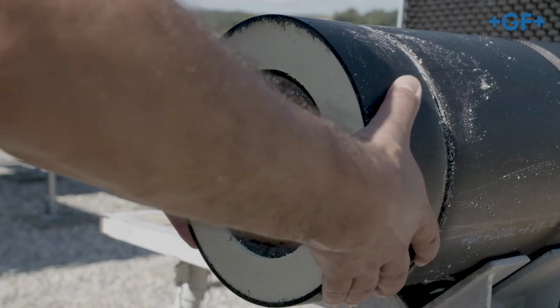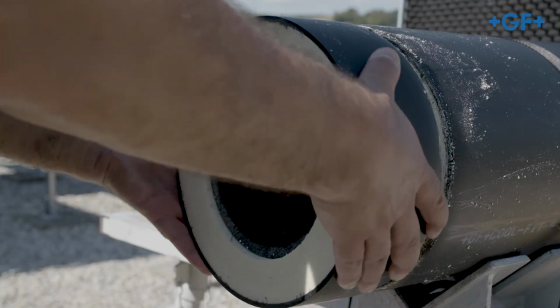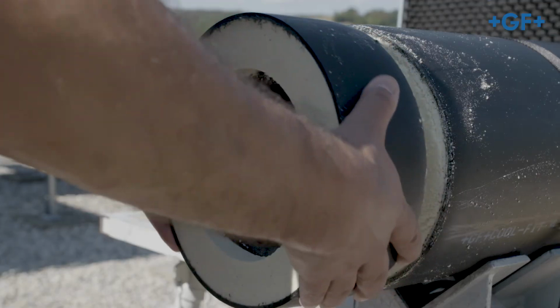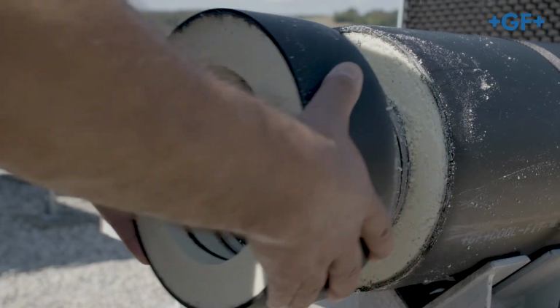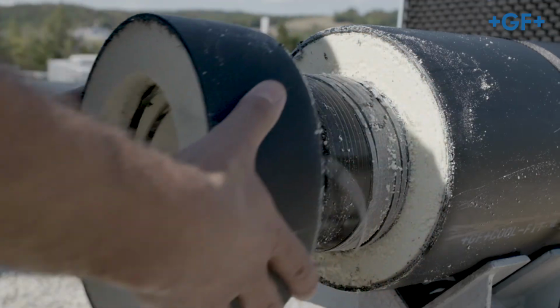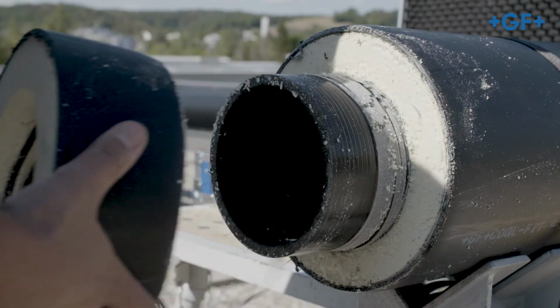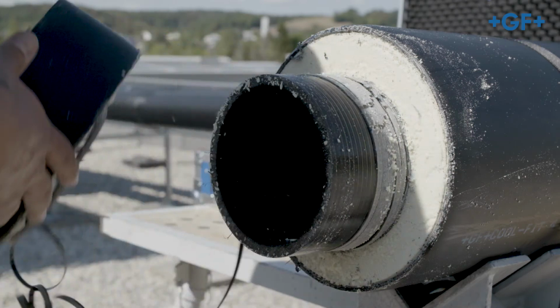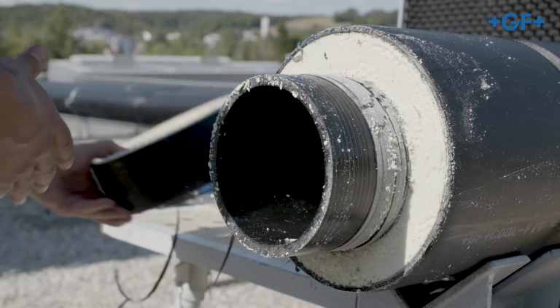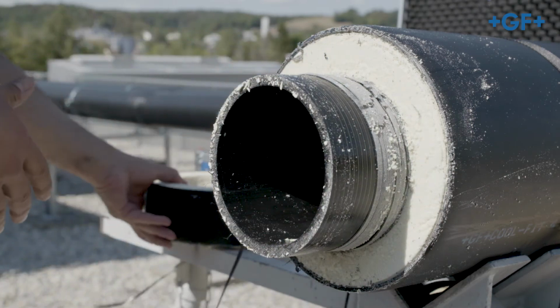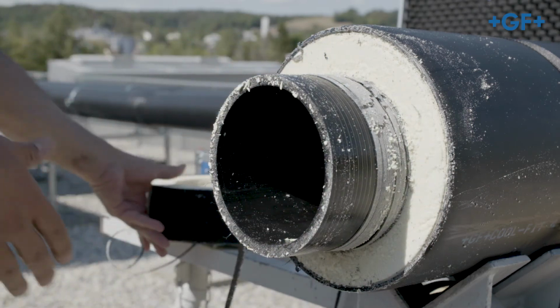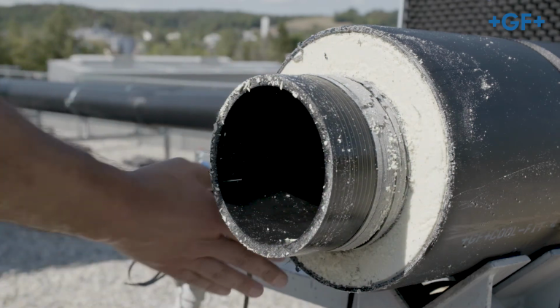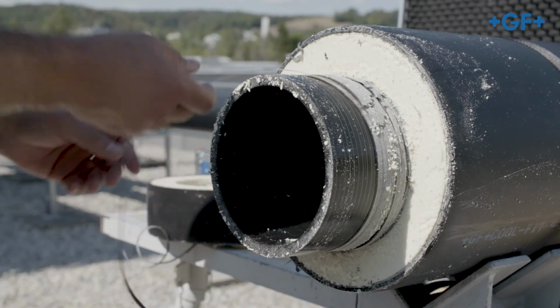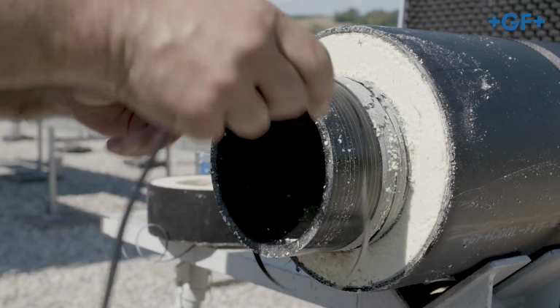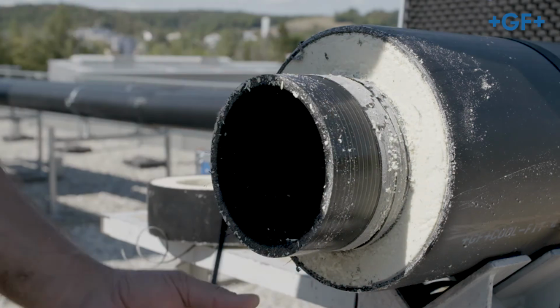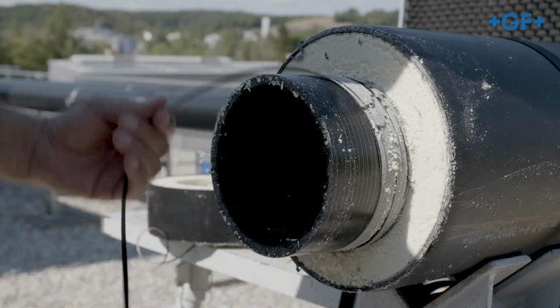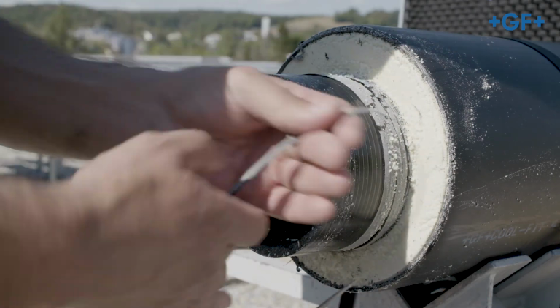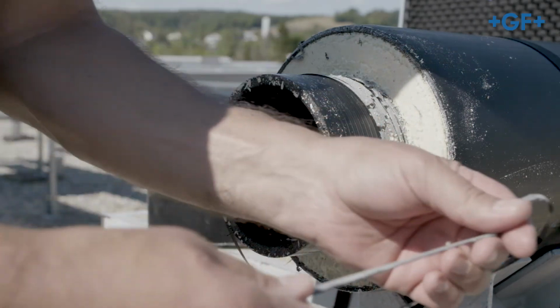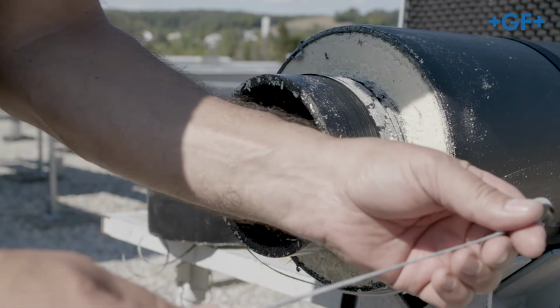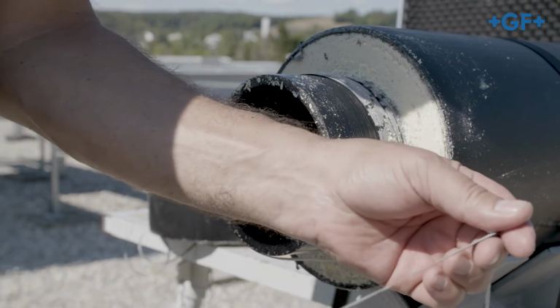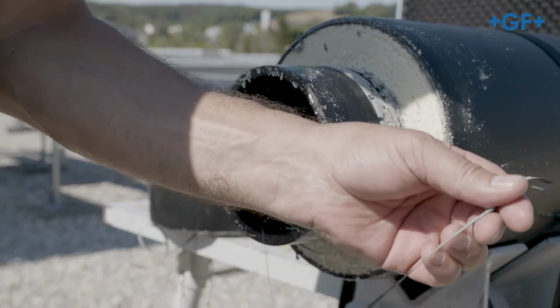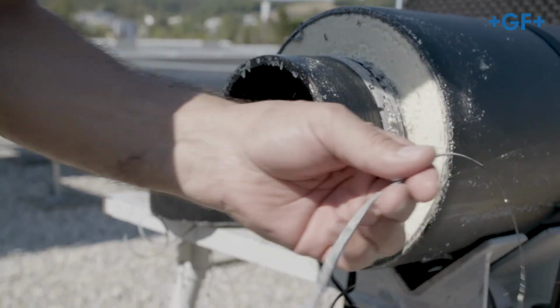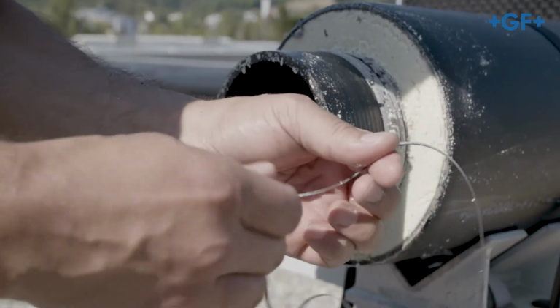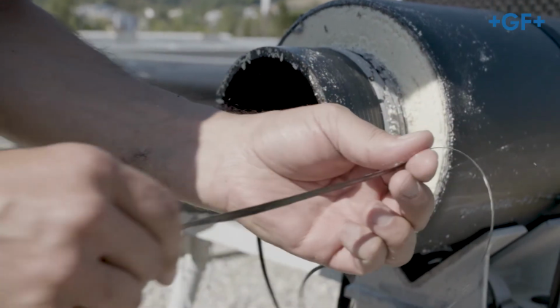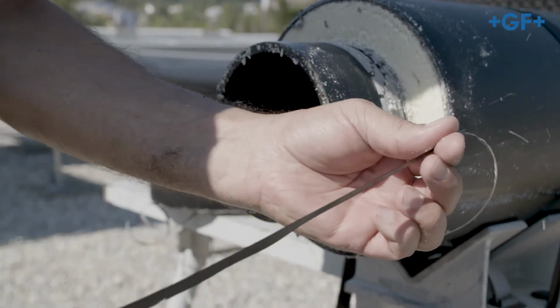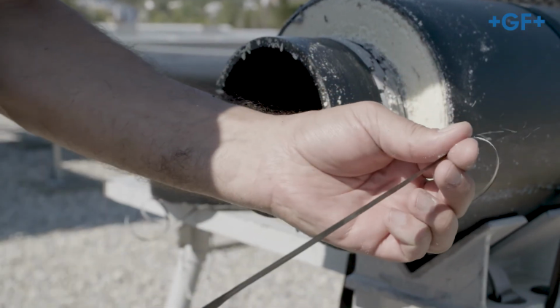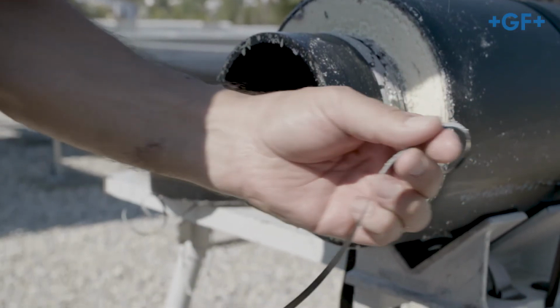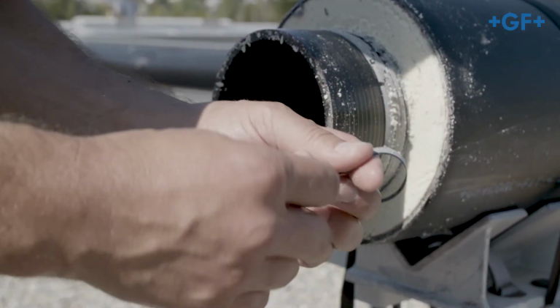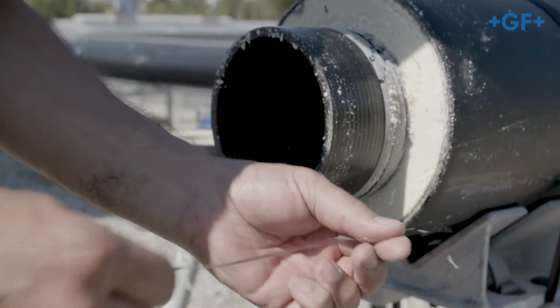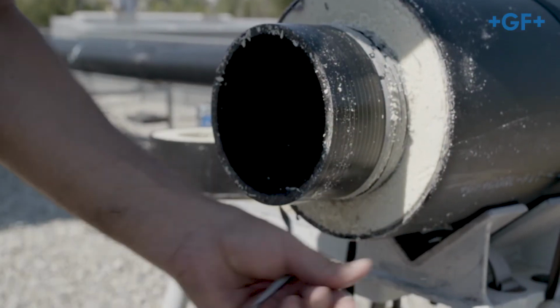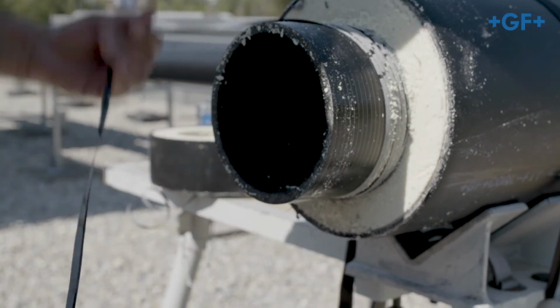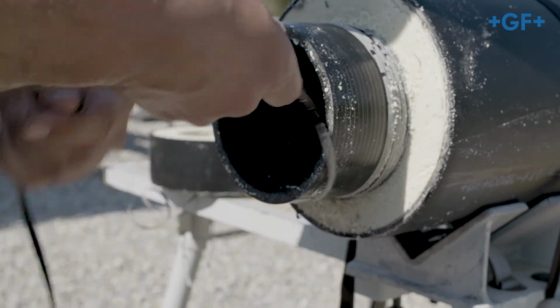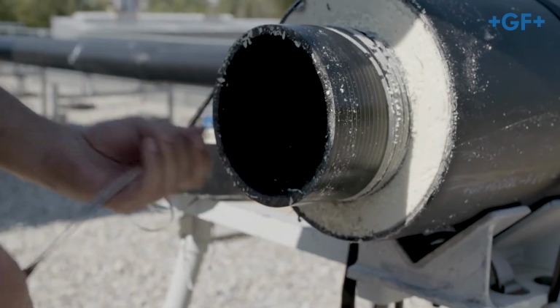Now remove the foam element and check the inner pipe for even, complete peeling and shaving thickness. It must be between 0.2 and 0.4 mm.